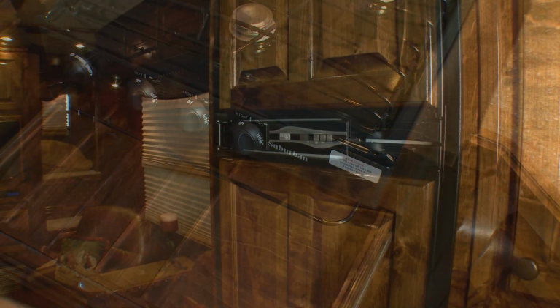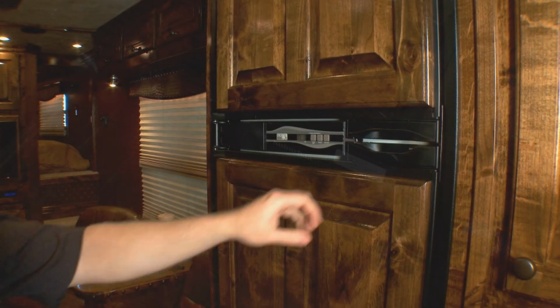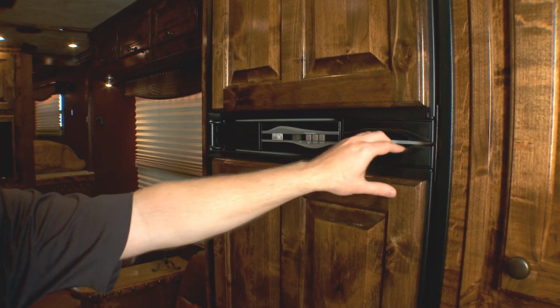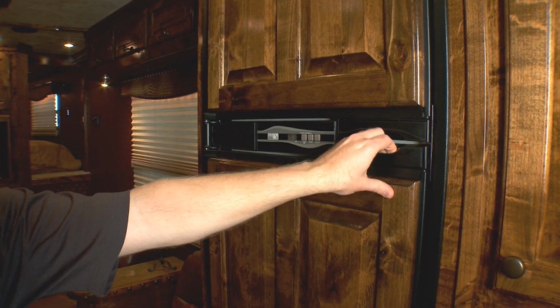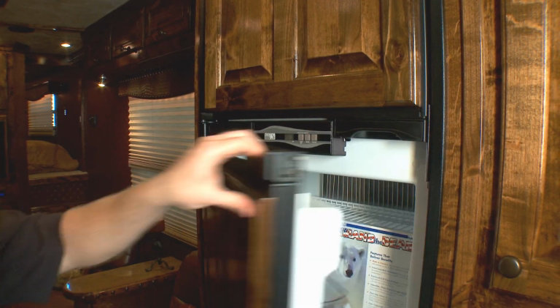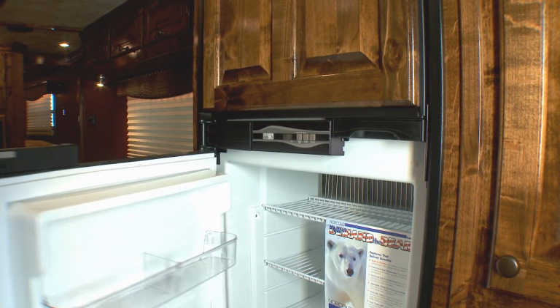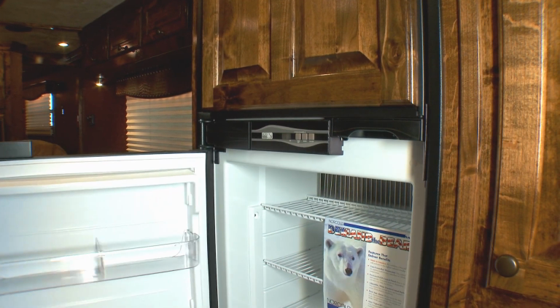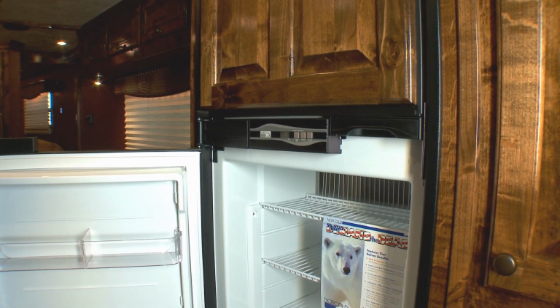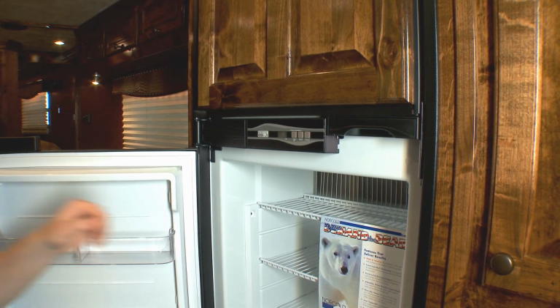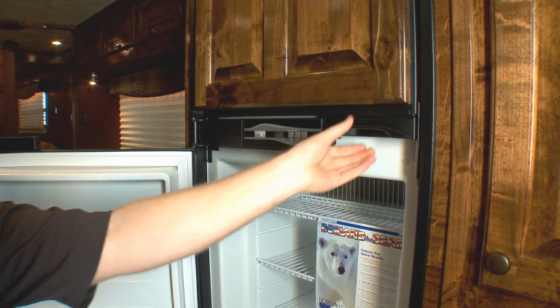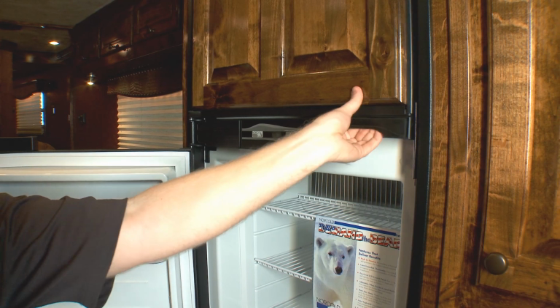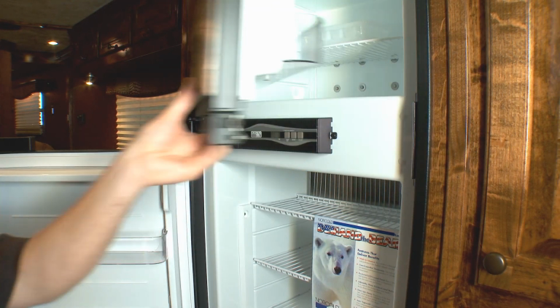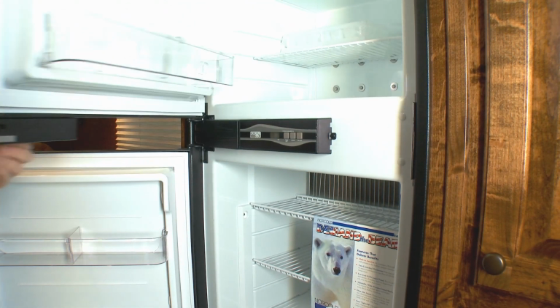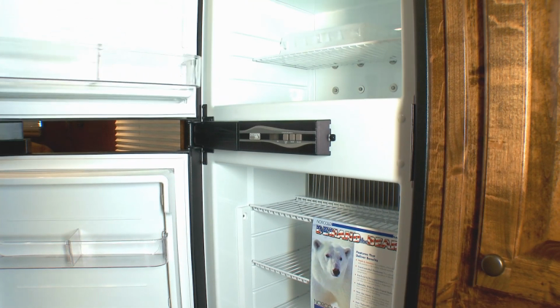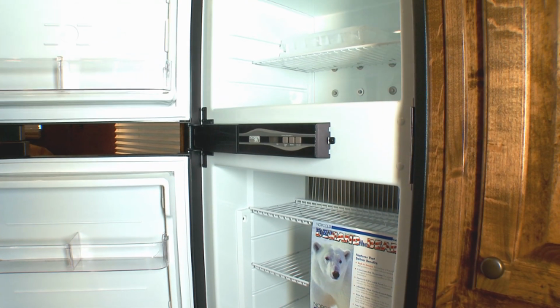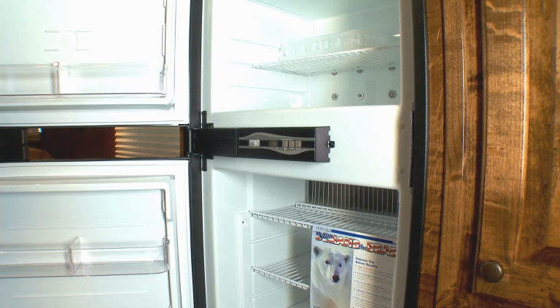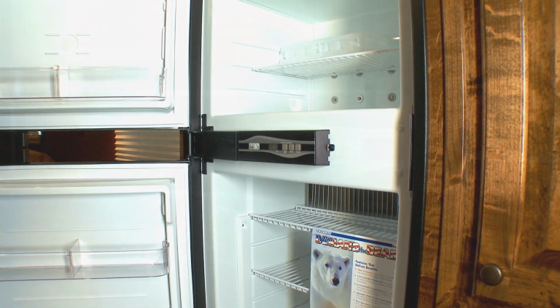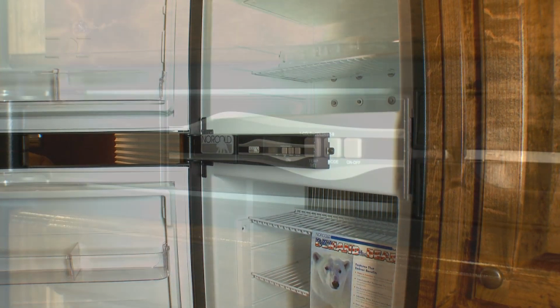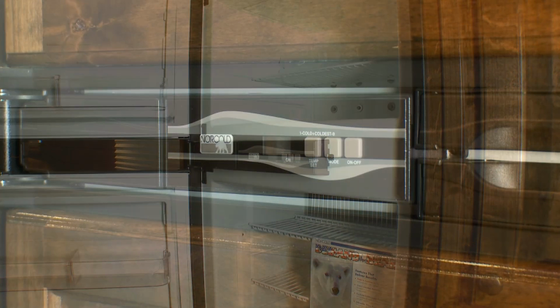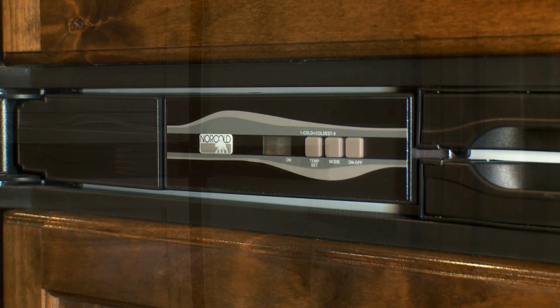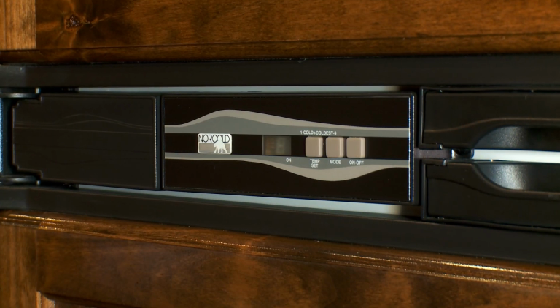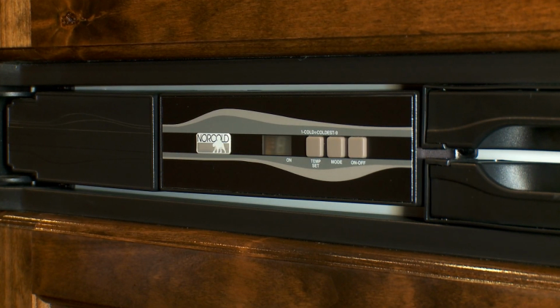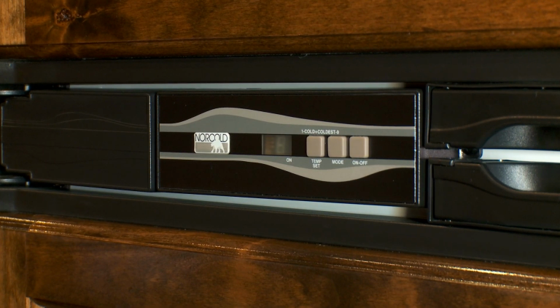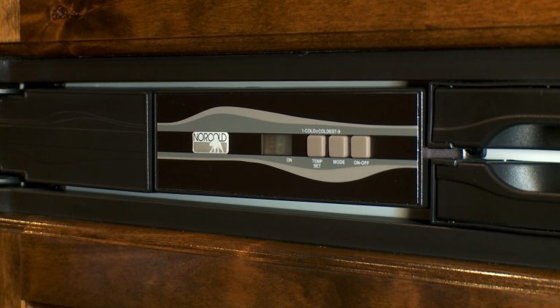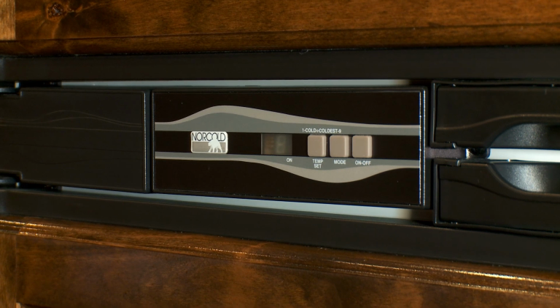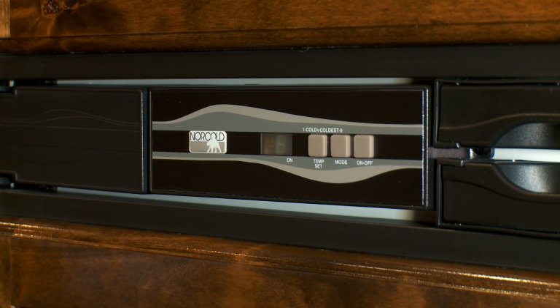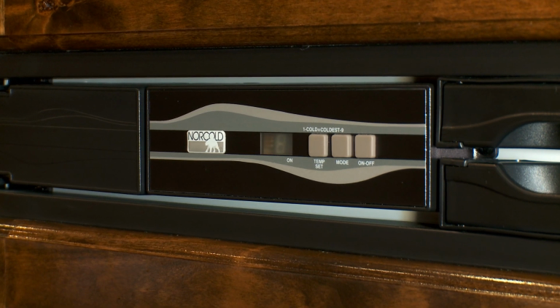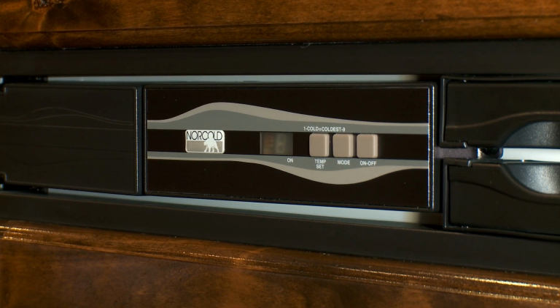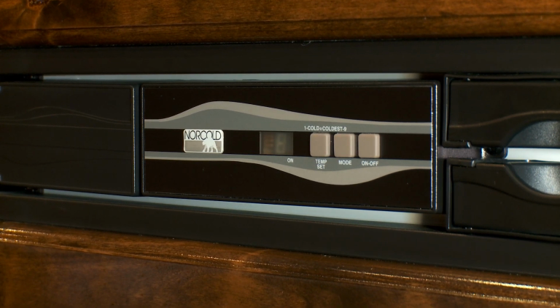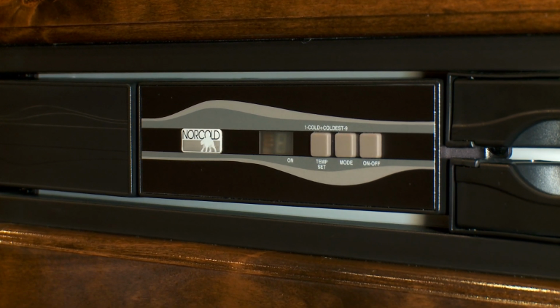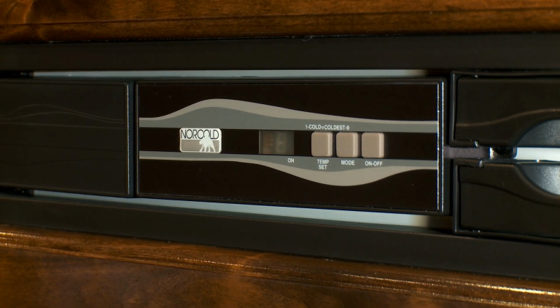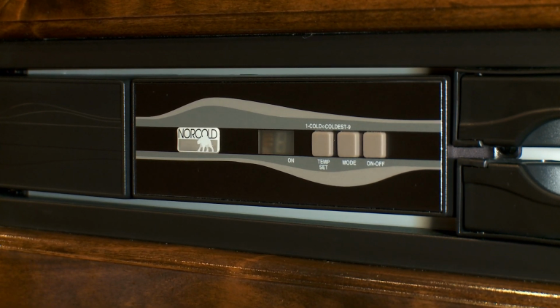The Norco 8 cubic foot refrigerator with separate freezer provides plenty of space to stock up for the next big trip. It also features digital controls and switches between electricity and propane automatically.